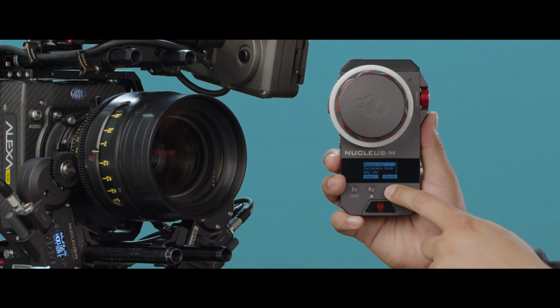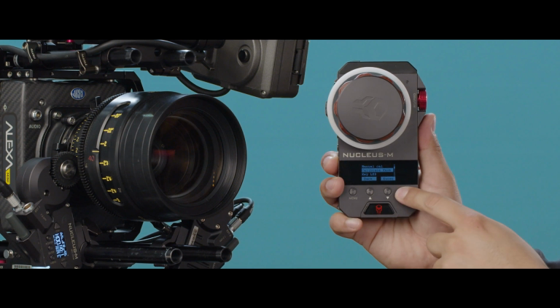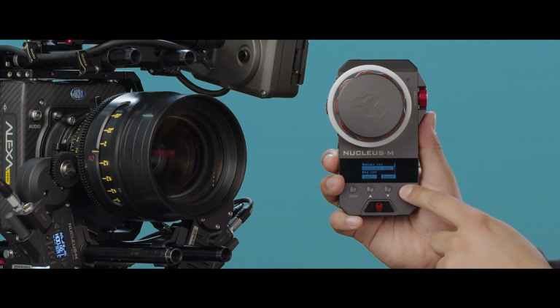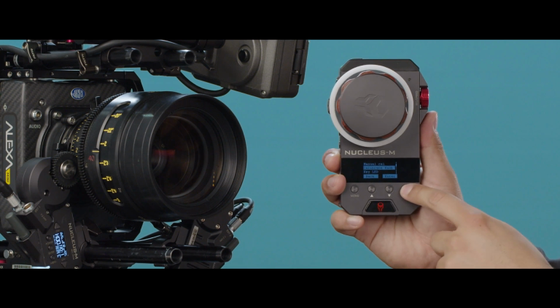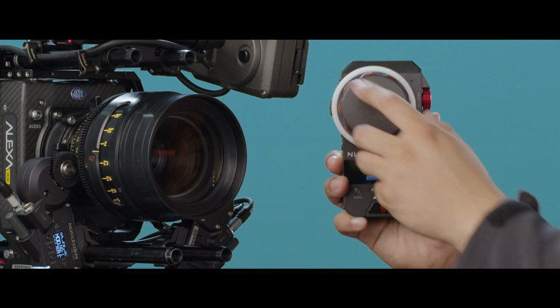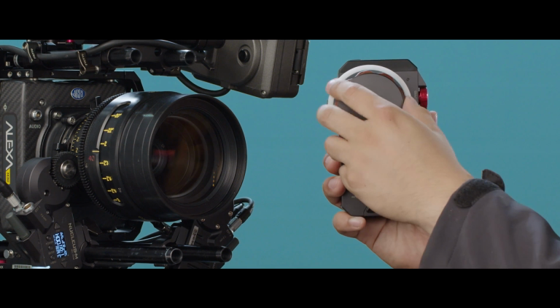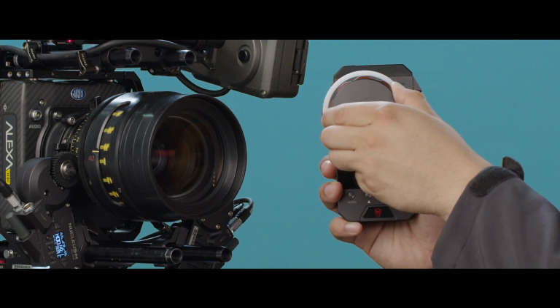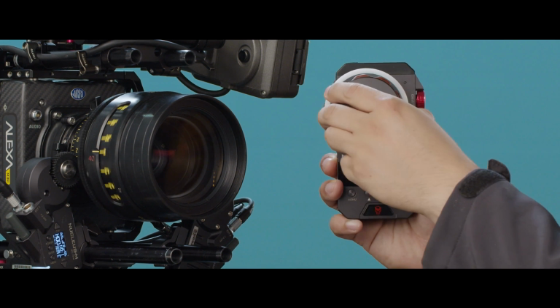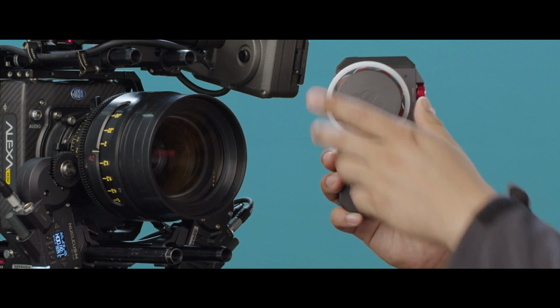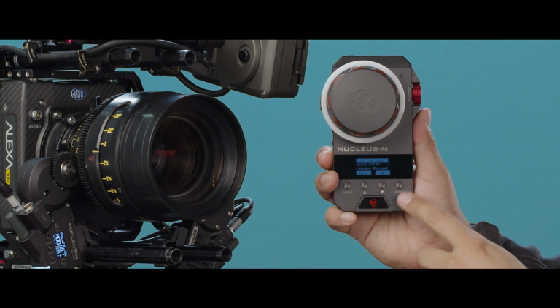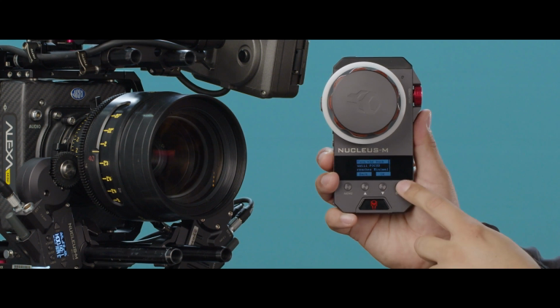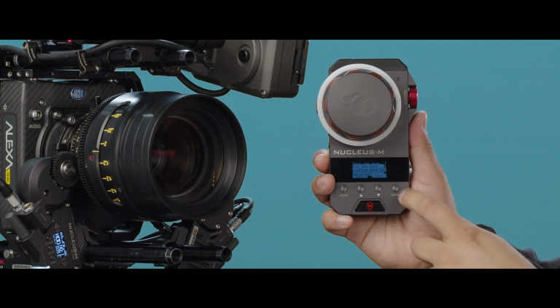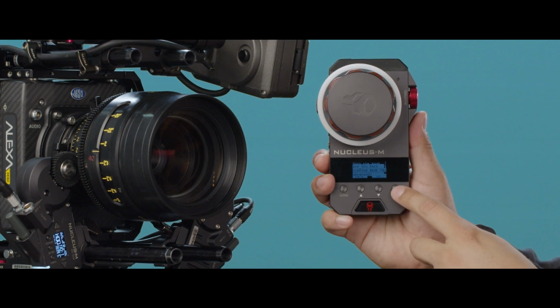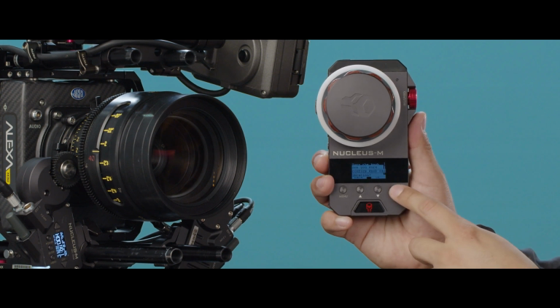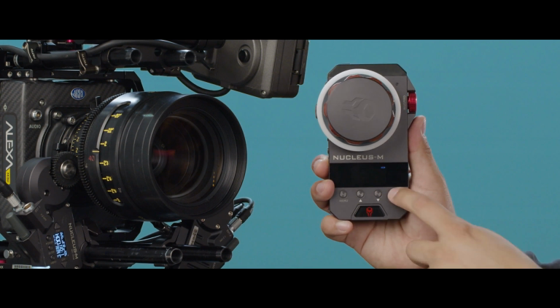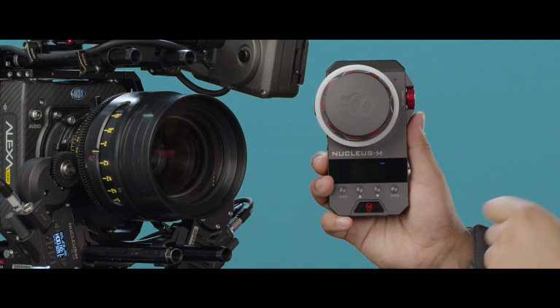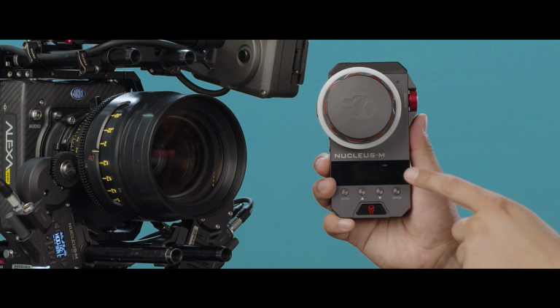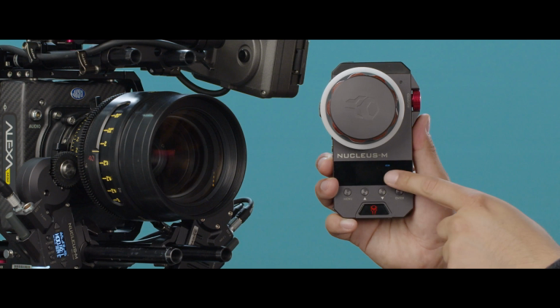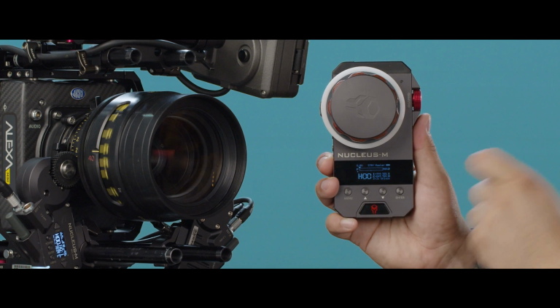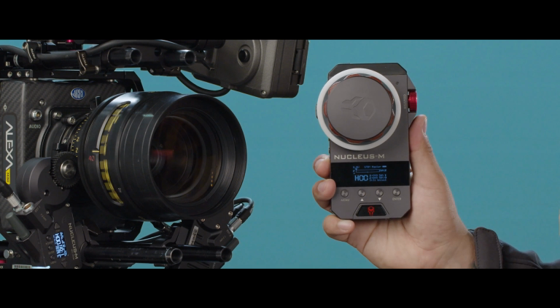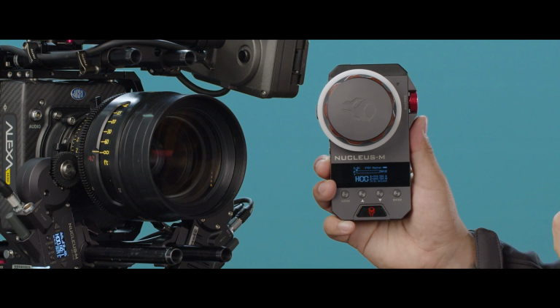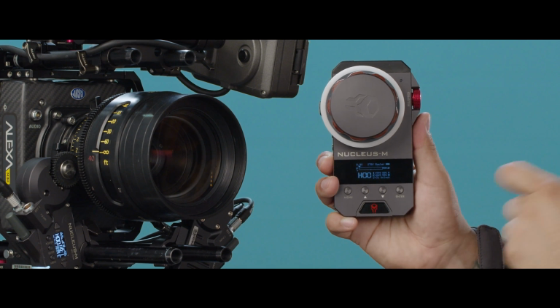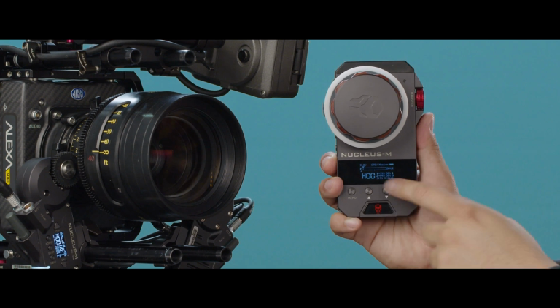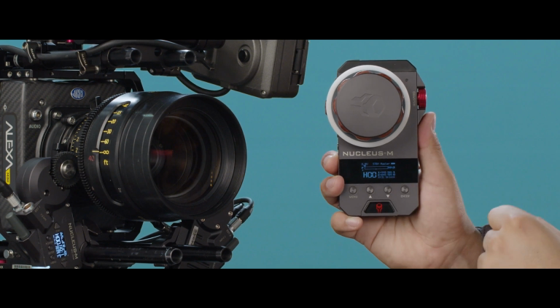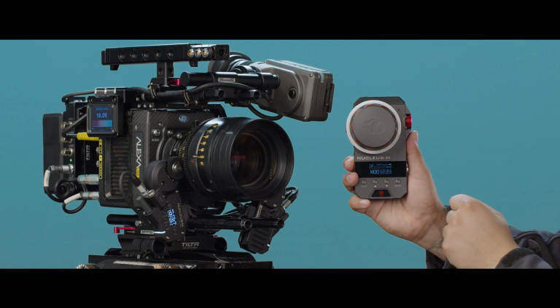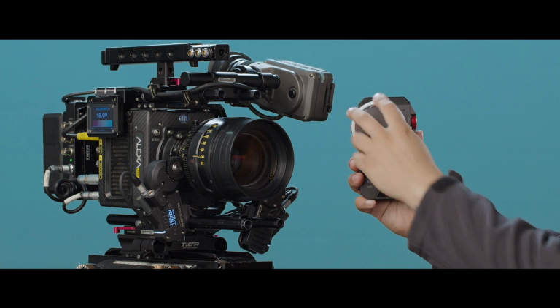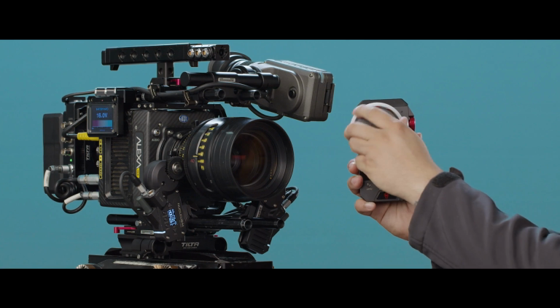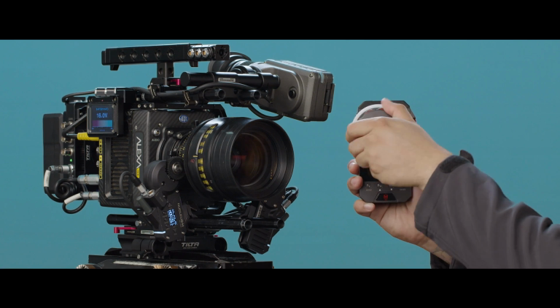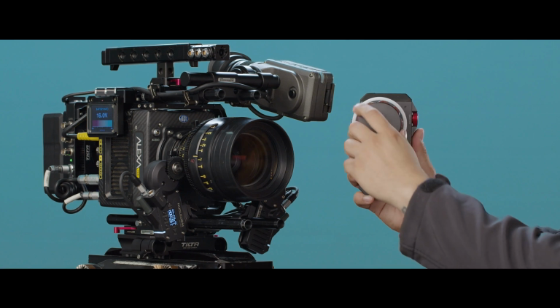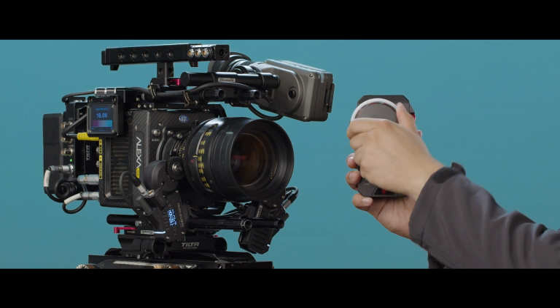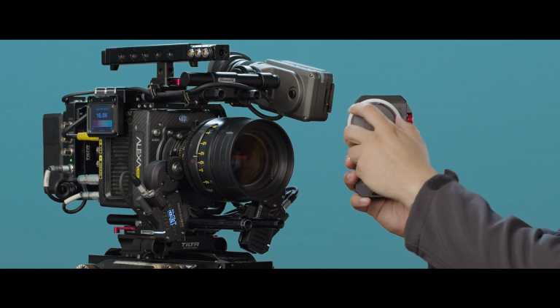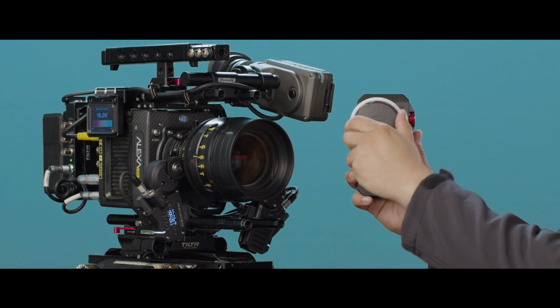For the Nucleus M you do have to do this twice, so let's go back into Function, Calibrate Knob, turn your knob all the way to minimum focus, press Enter and confirm. Once you see the screen go dark and it comes back, you should be all calibrated.